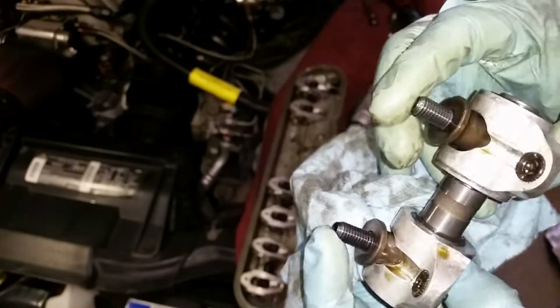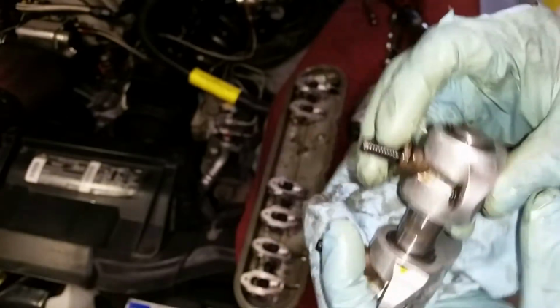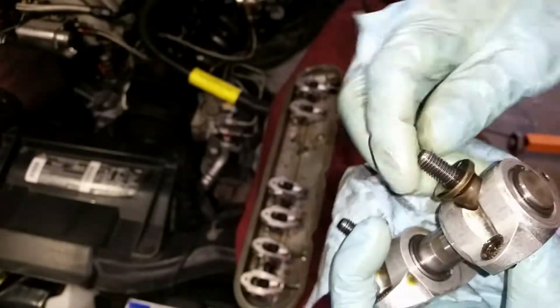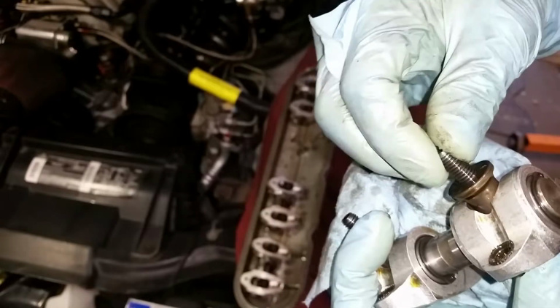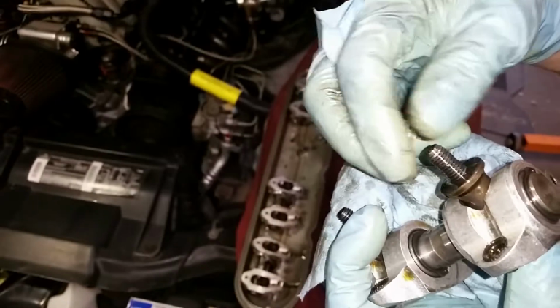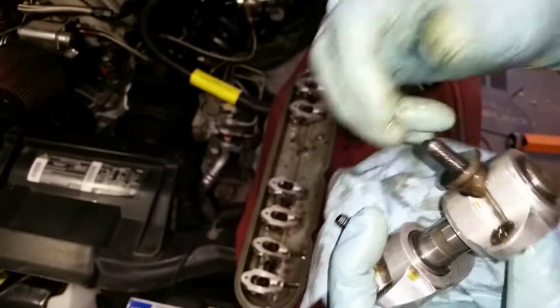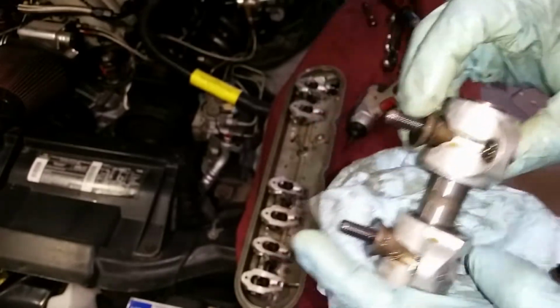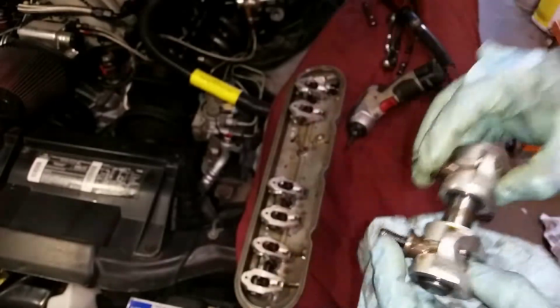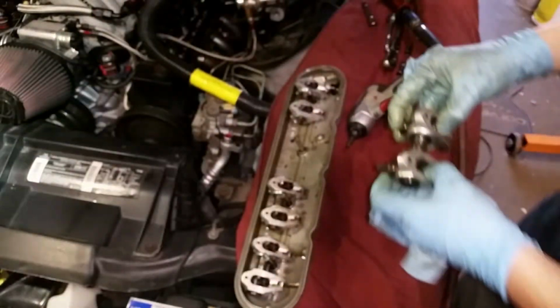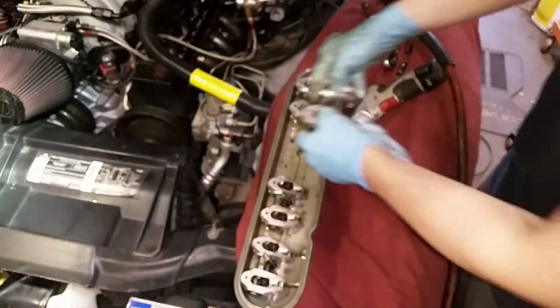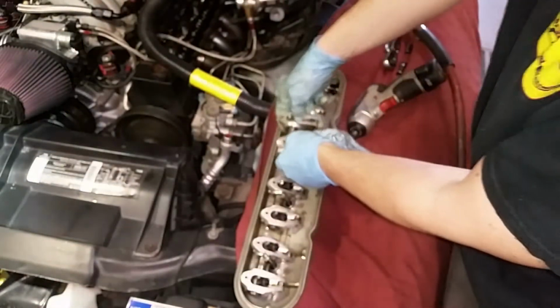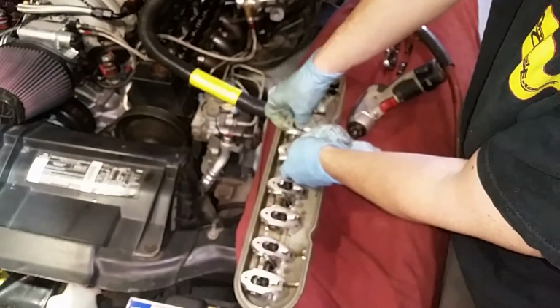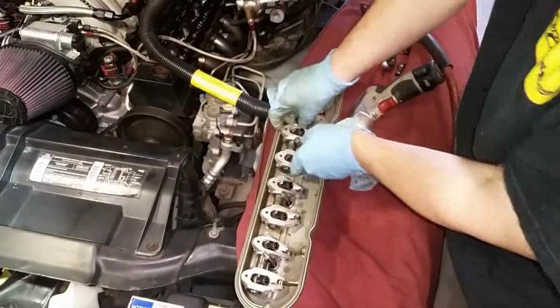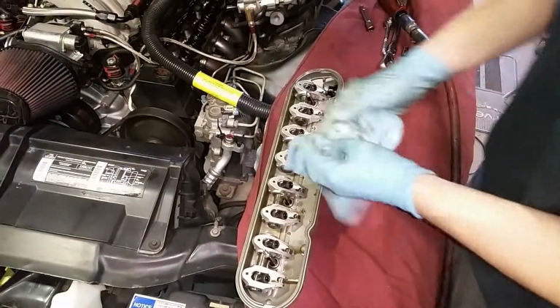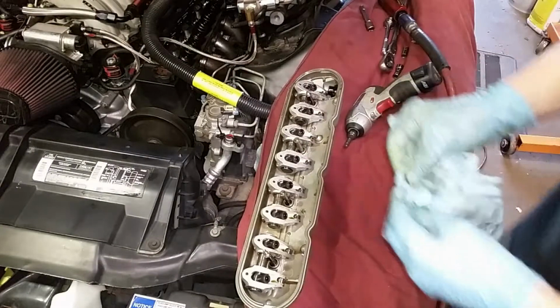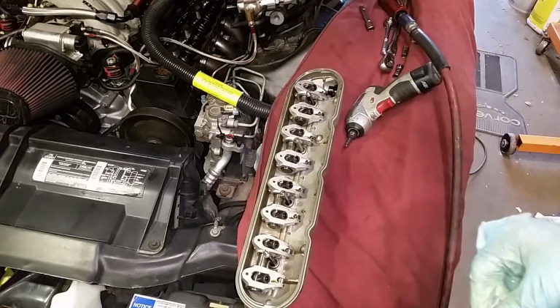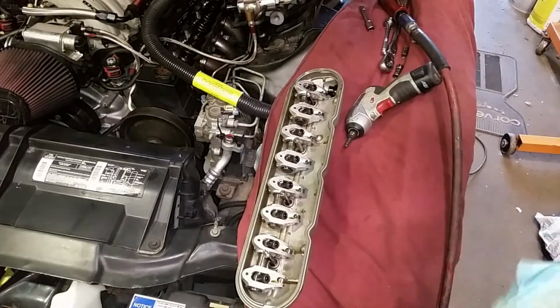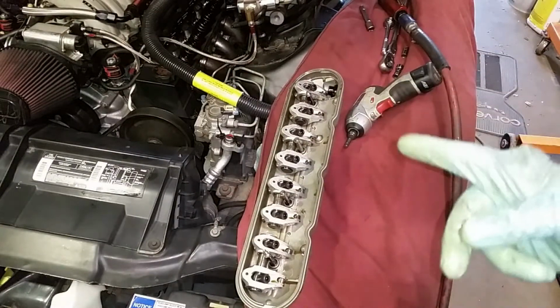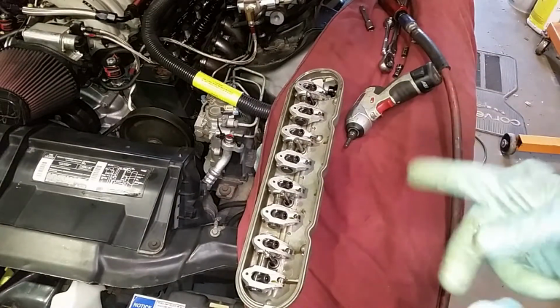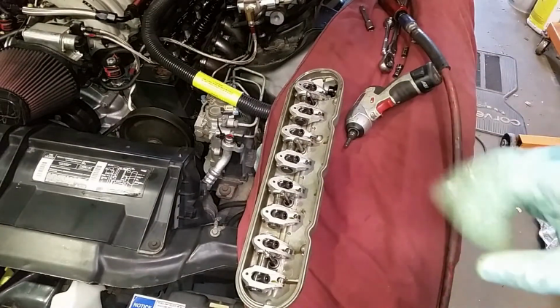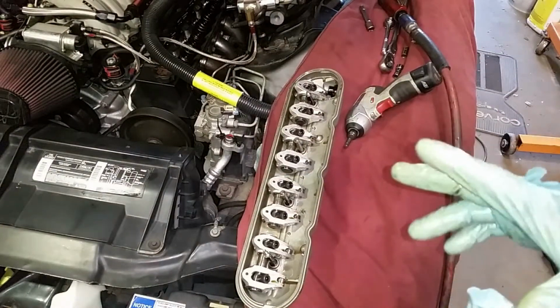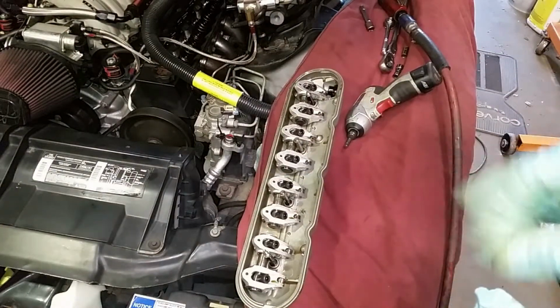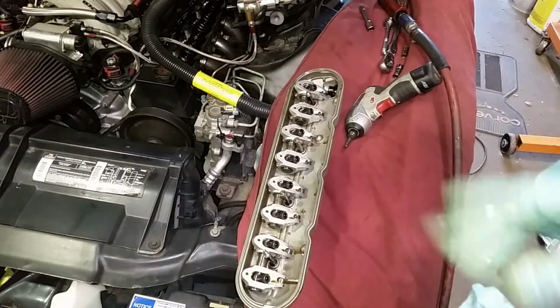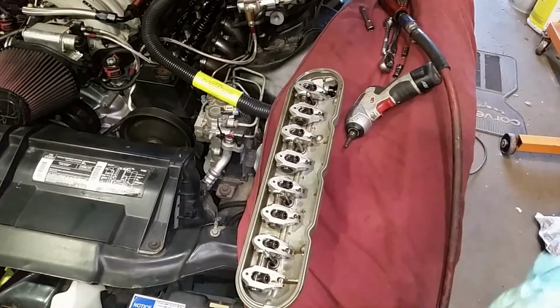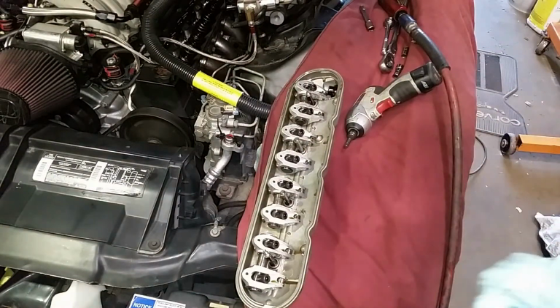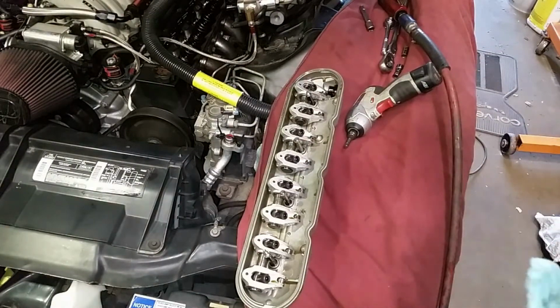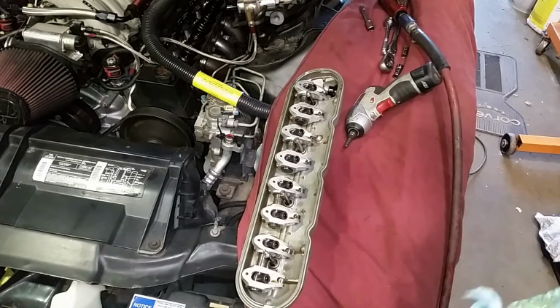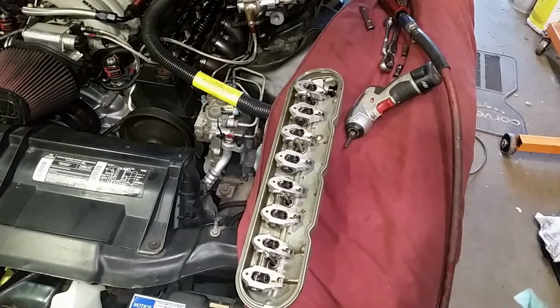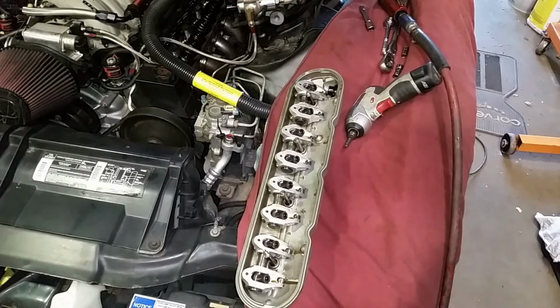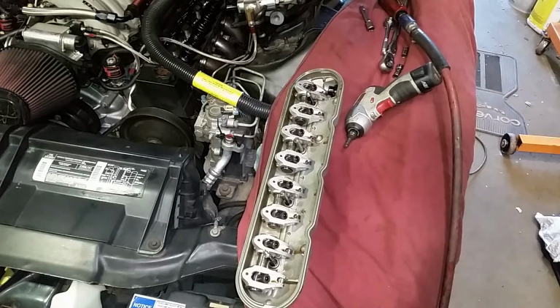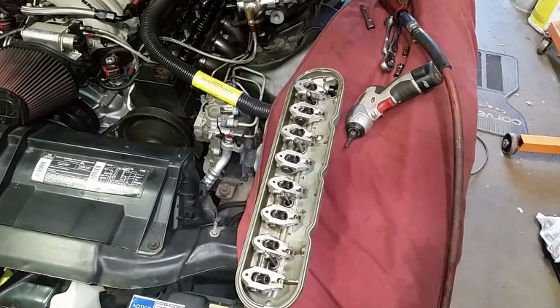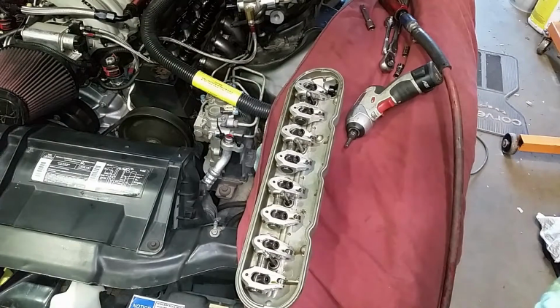The exhaust side is nice and clean. You can actually see the difference if you look down in the holes — you can see the PTFE paste has just hardened, cracked, and flaked up inside there. So we'll go with something a little bit more permanent this time.